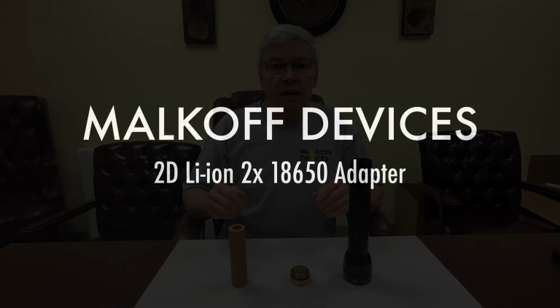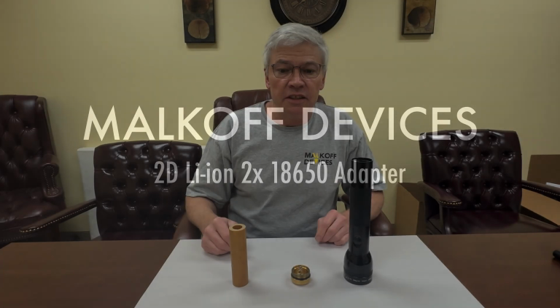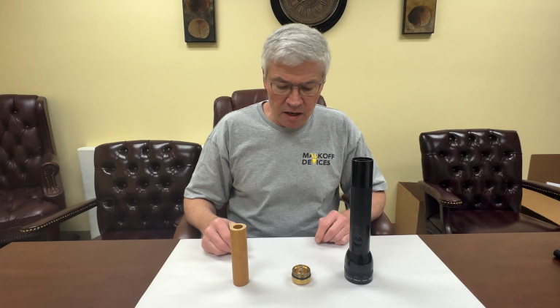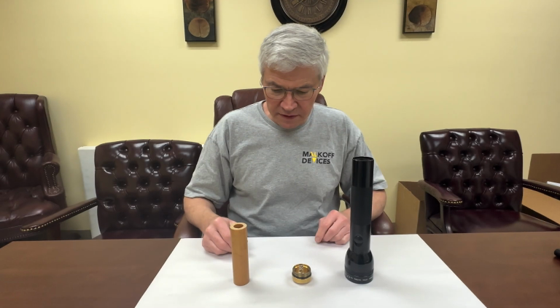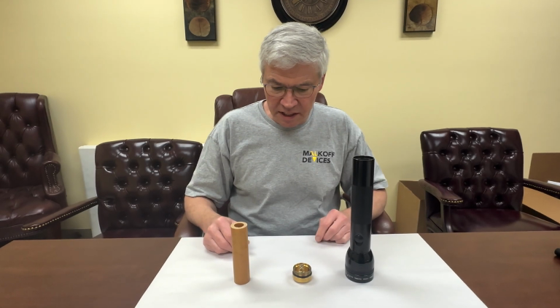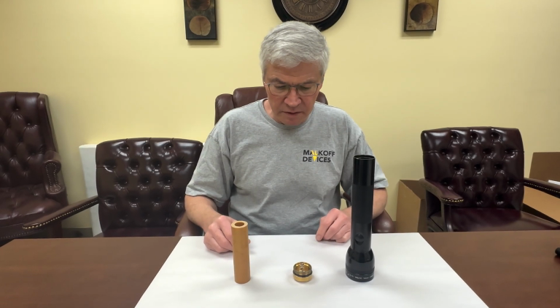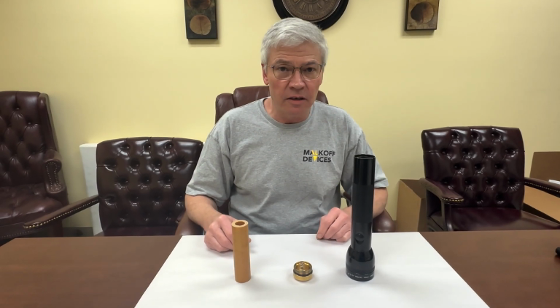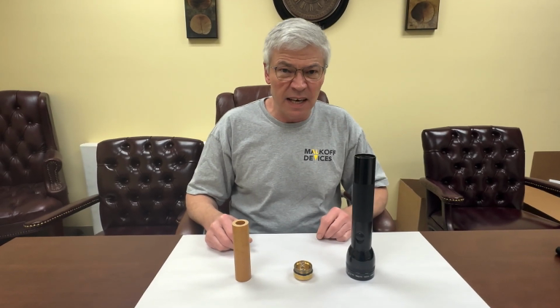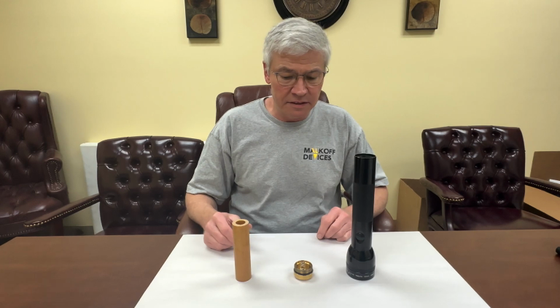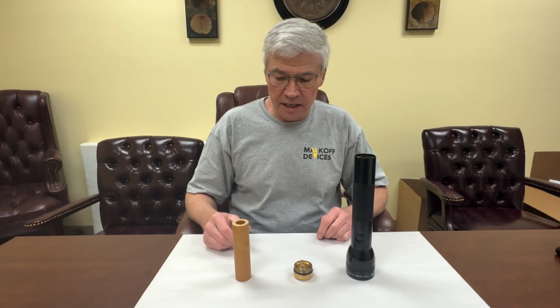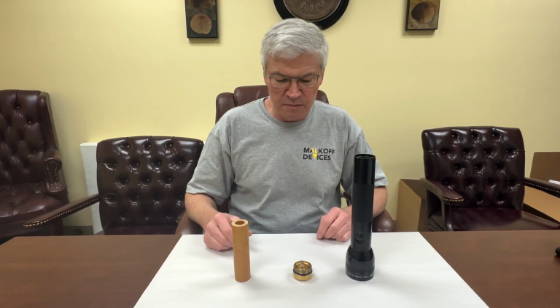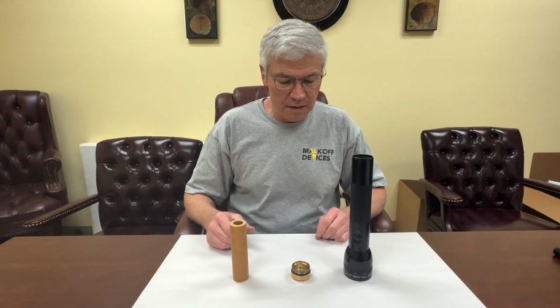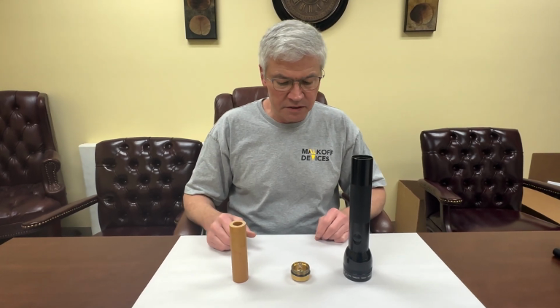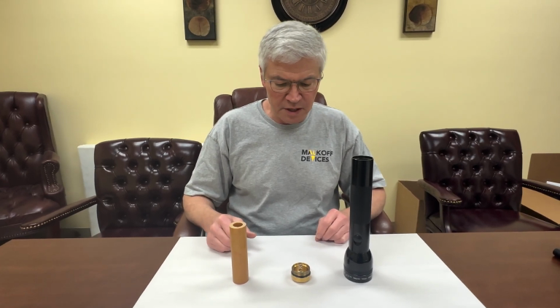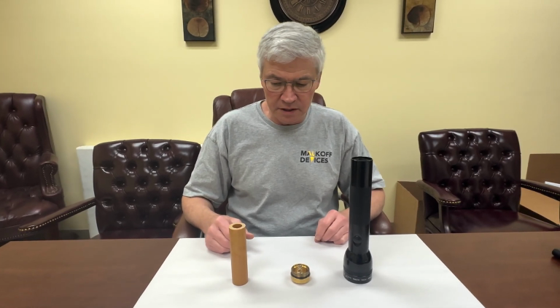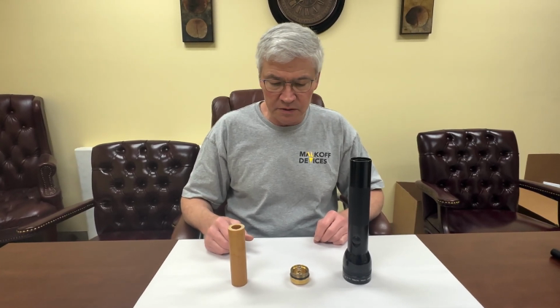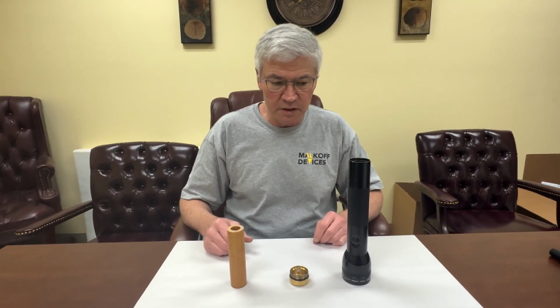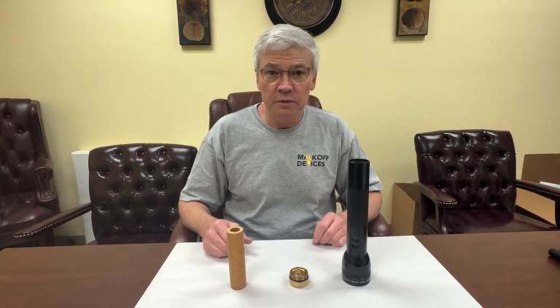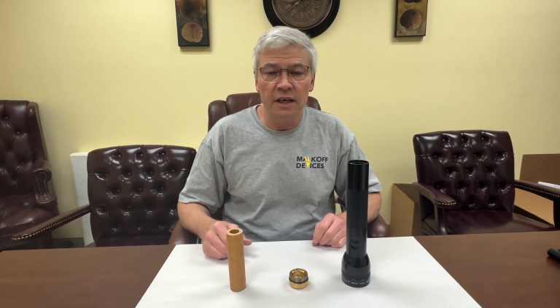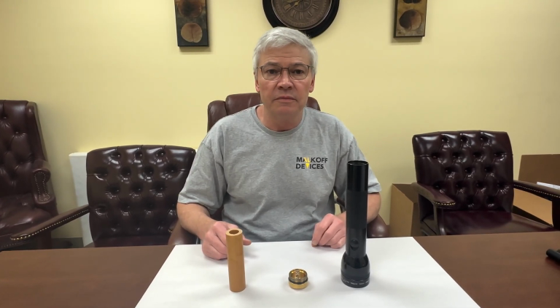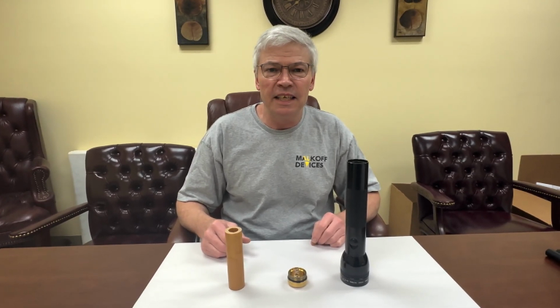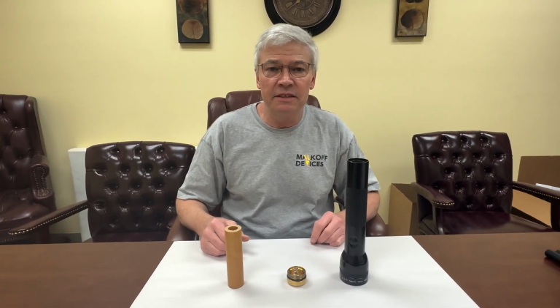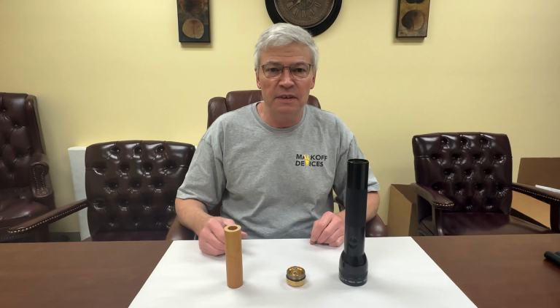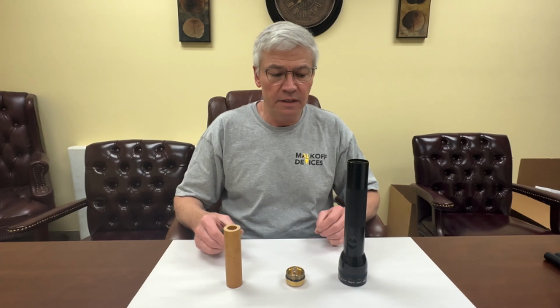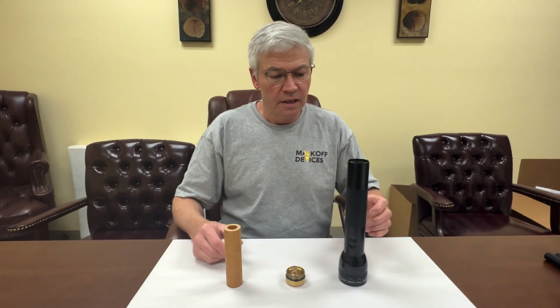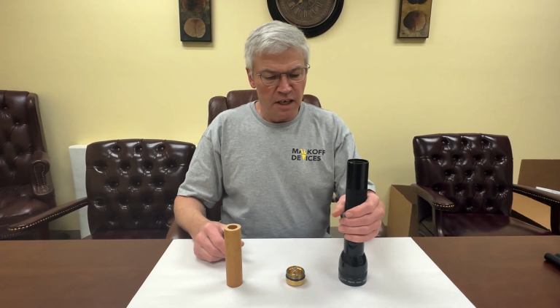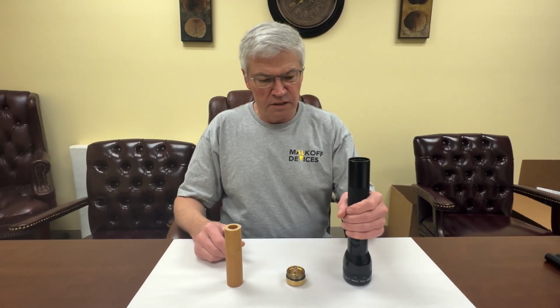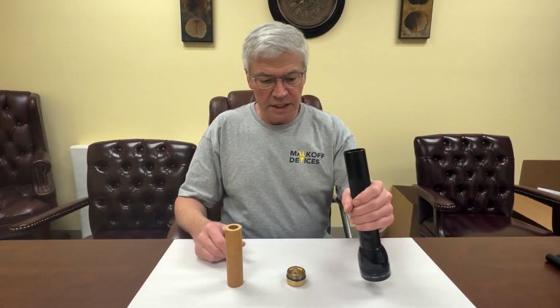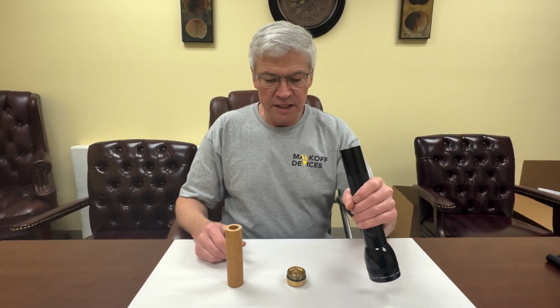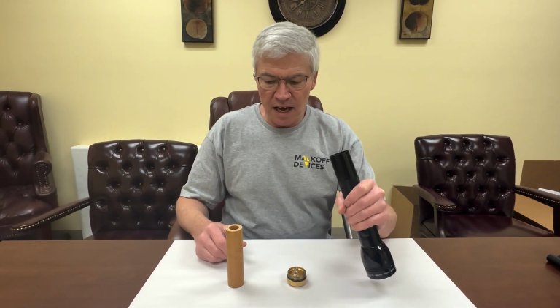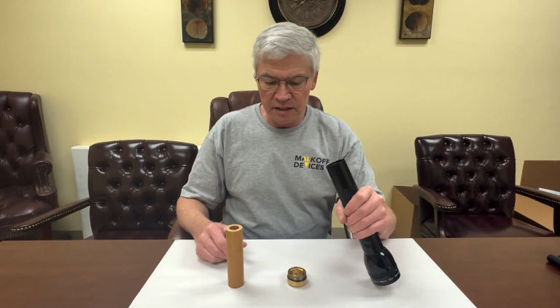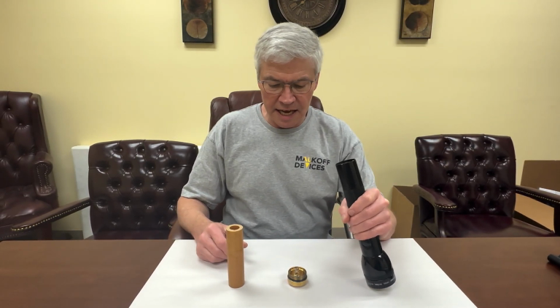Gene Malkoff here today with Malkoff Devices. I'm going to show you how to use our new 18650 2D lithium-ion adapter.